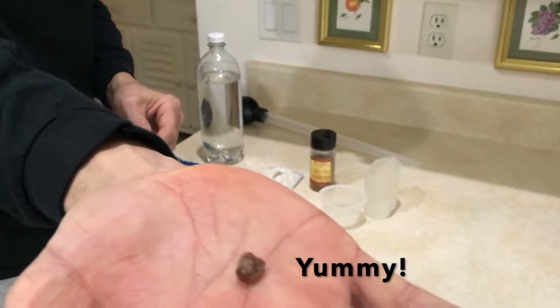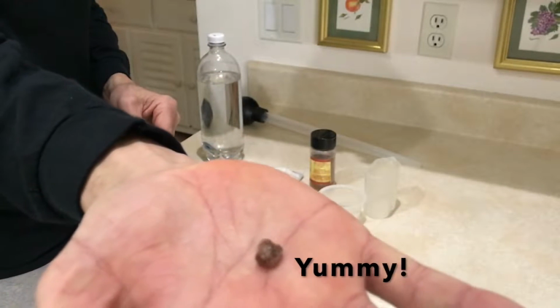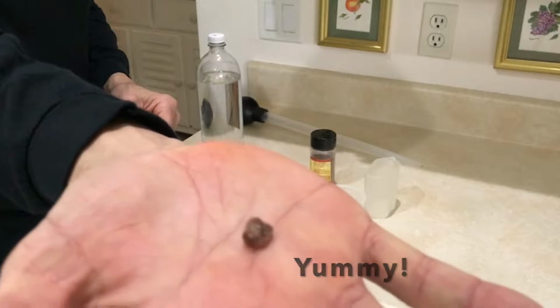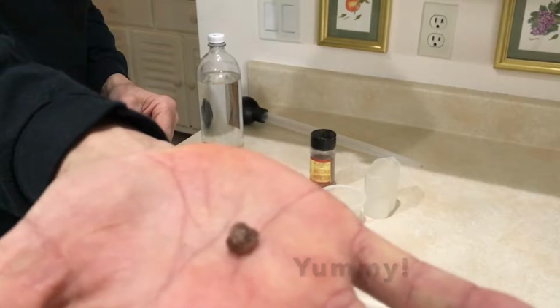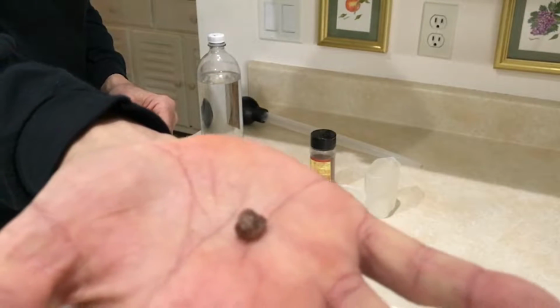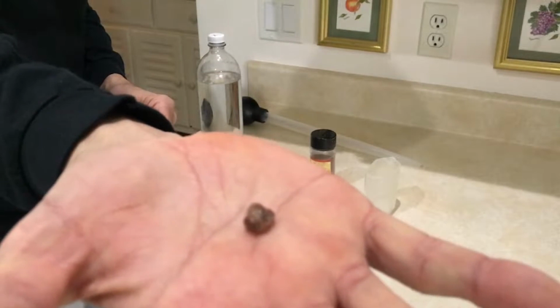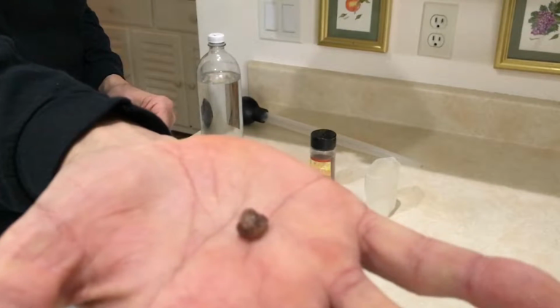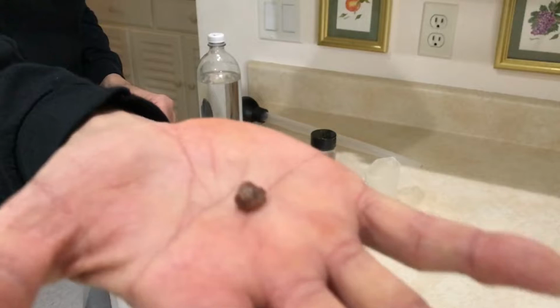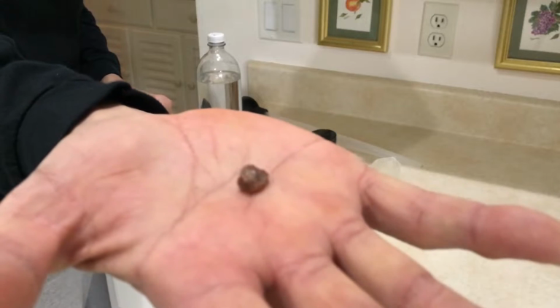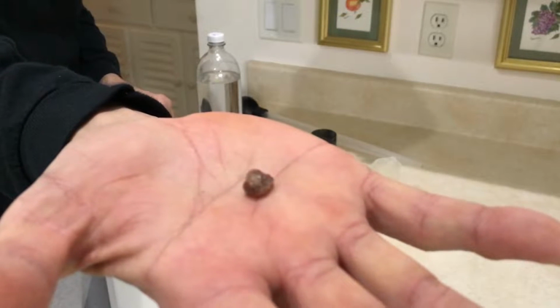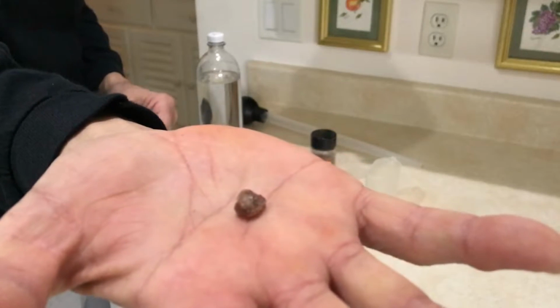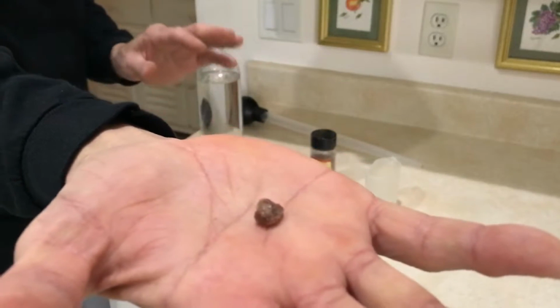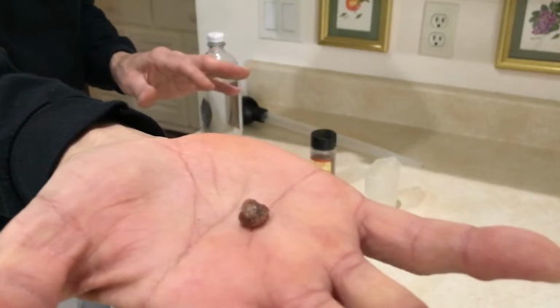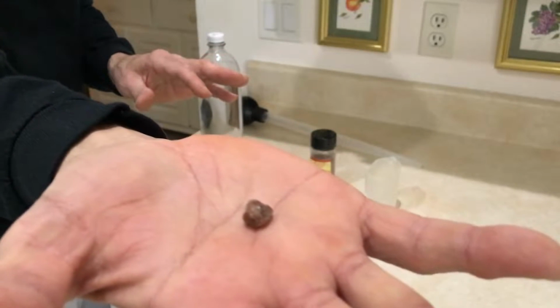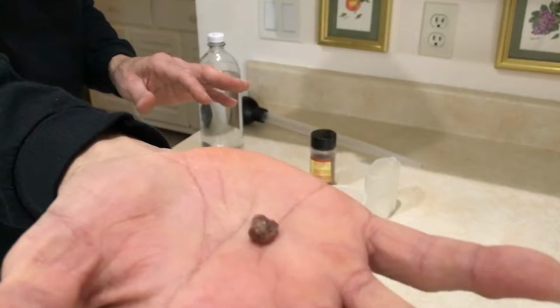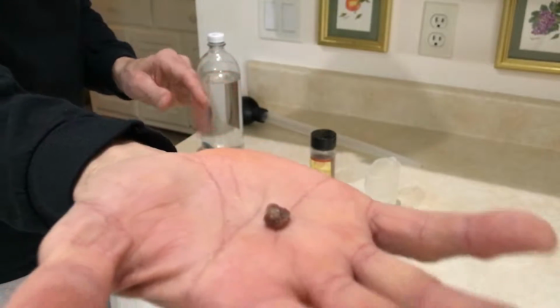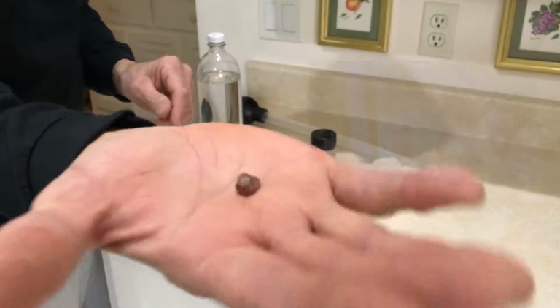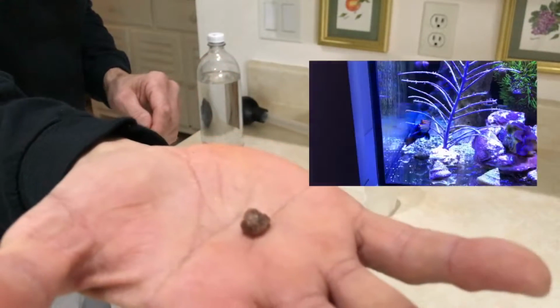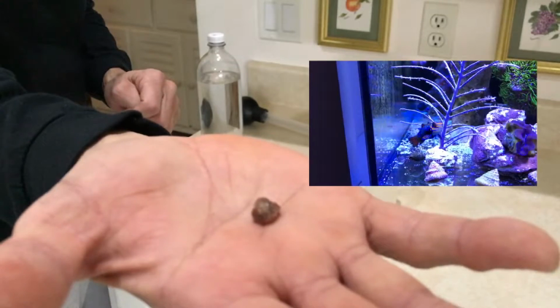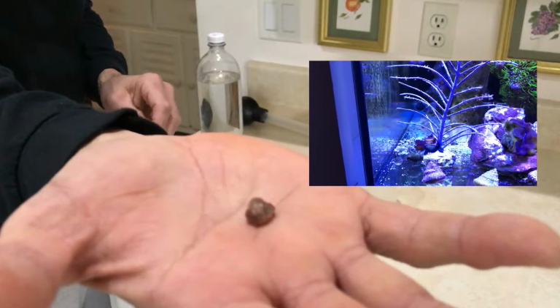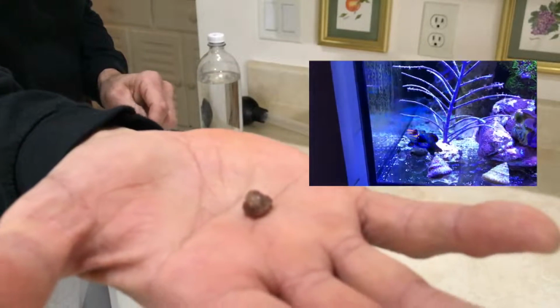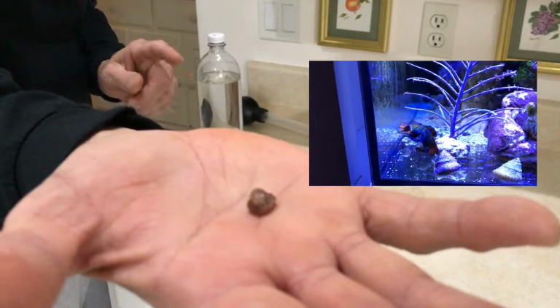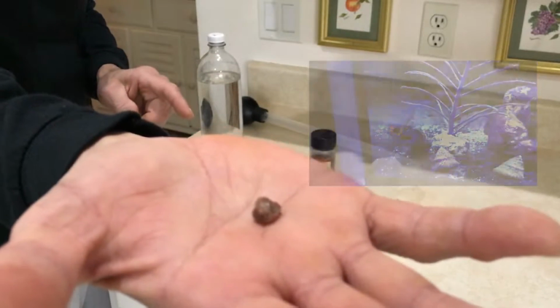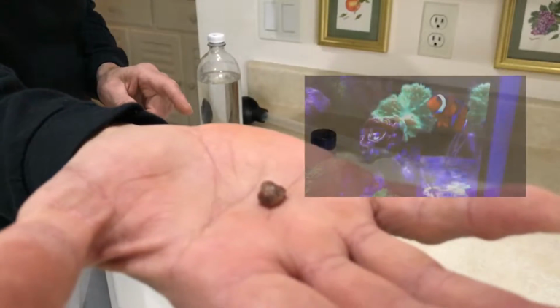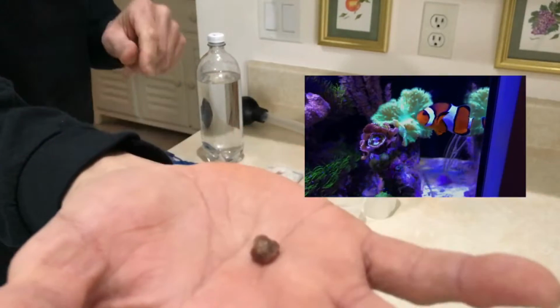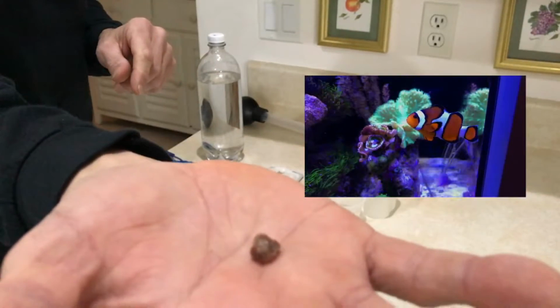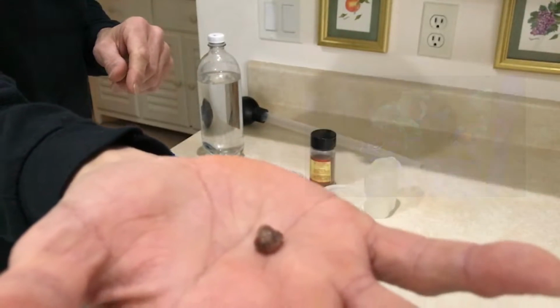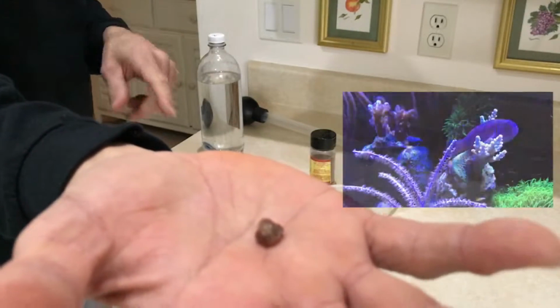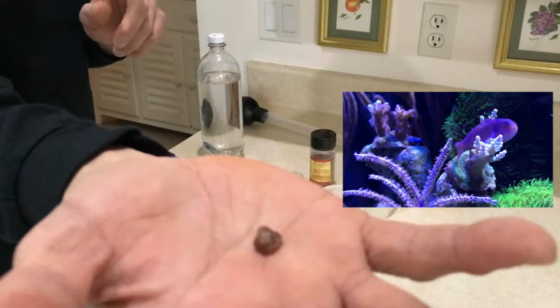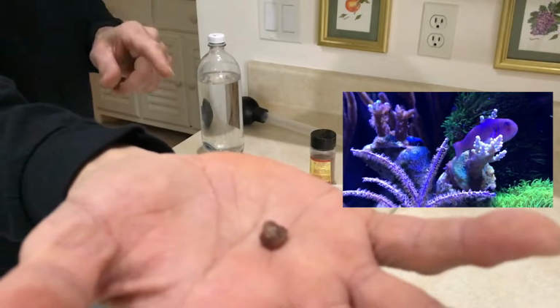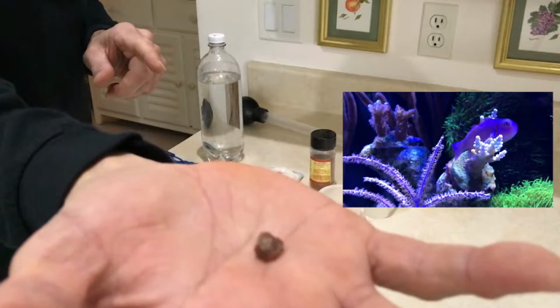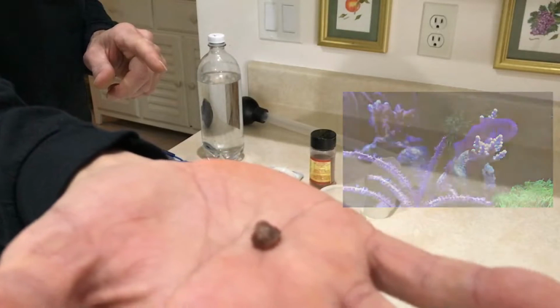One feeding size for my fish in my aquarium is this big. I have four fish in my tank: a Mandarin Dragonet, a Clownfish, Clown Goby, and a Blue Spotted Goby.